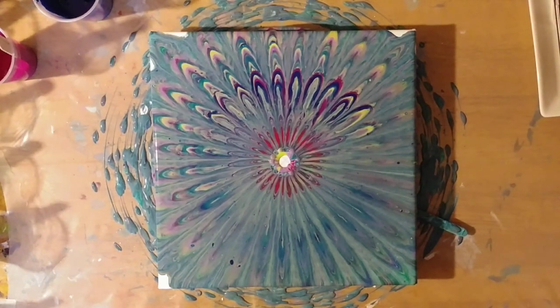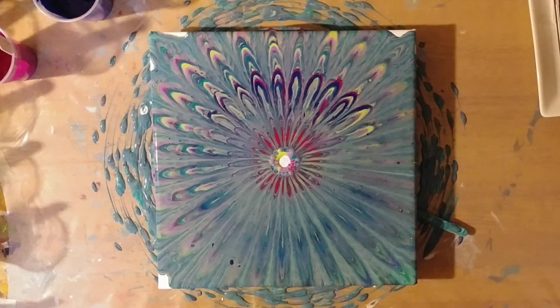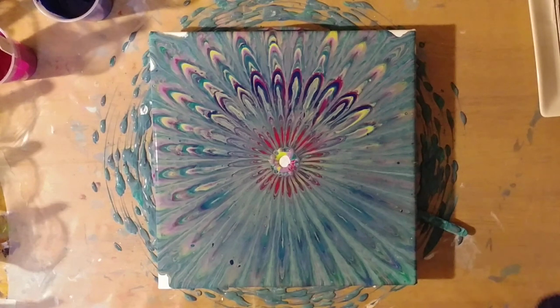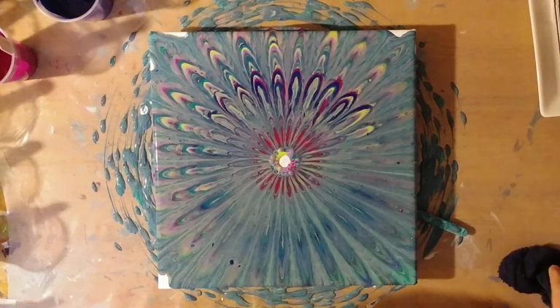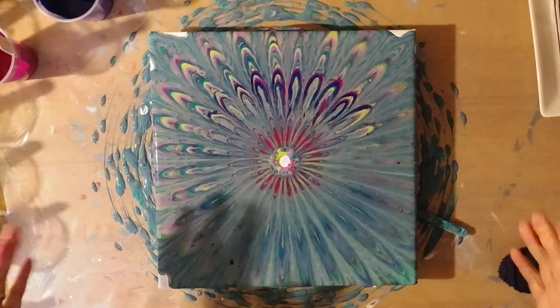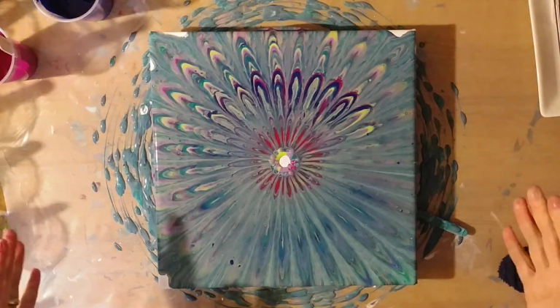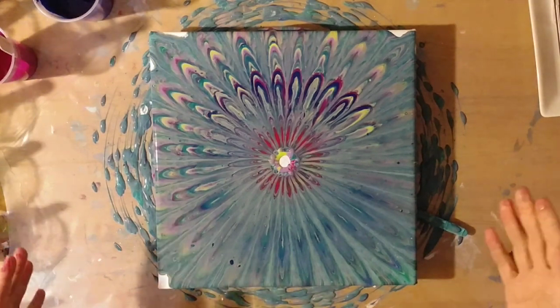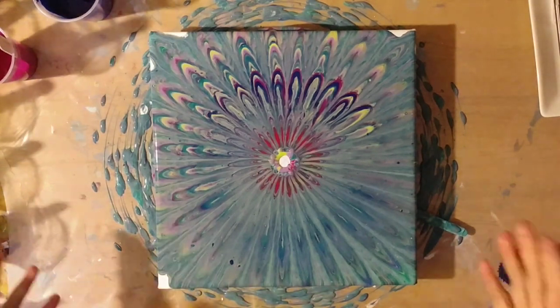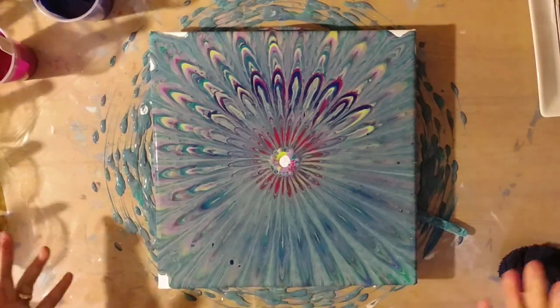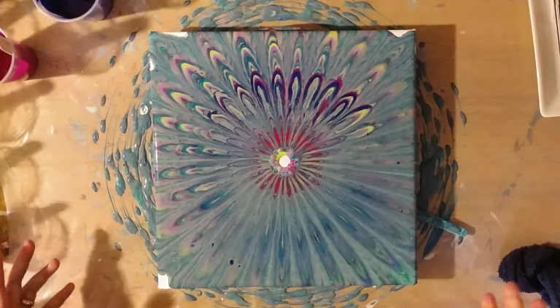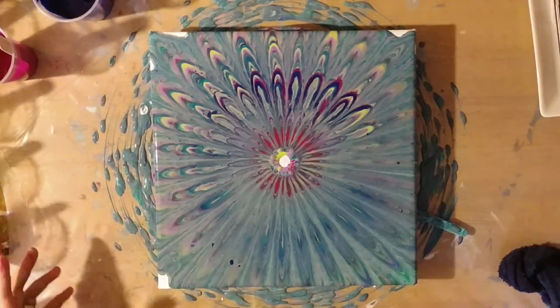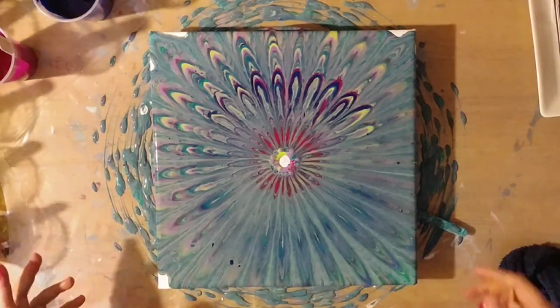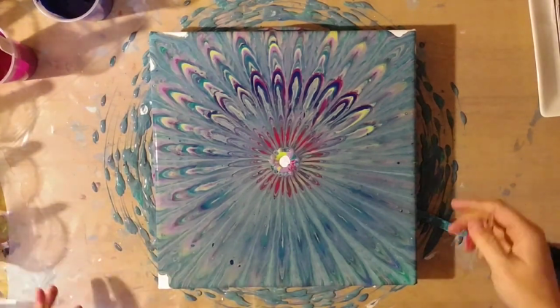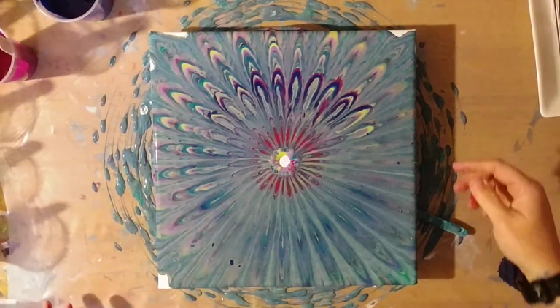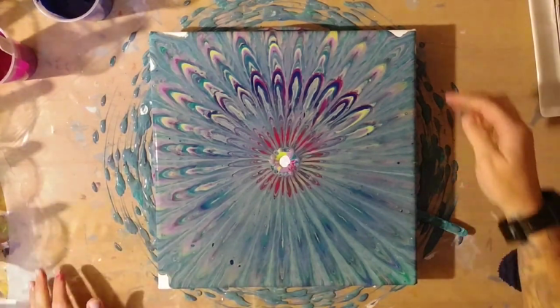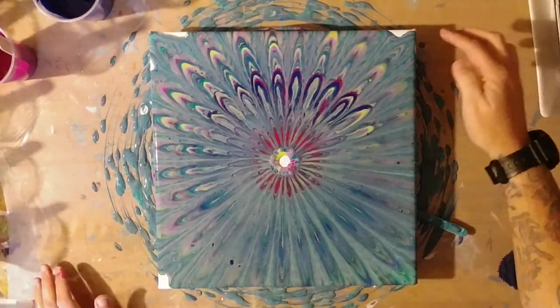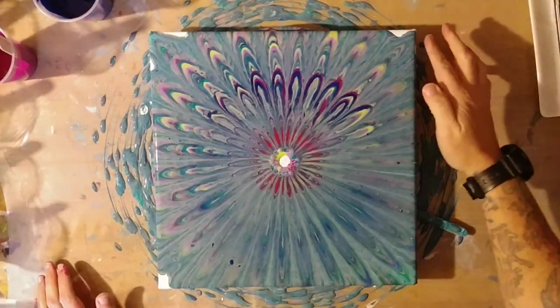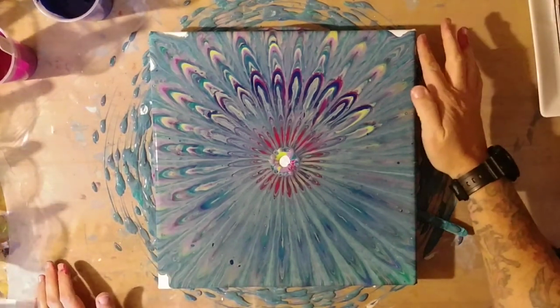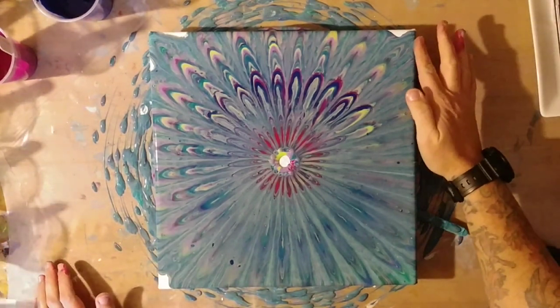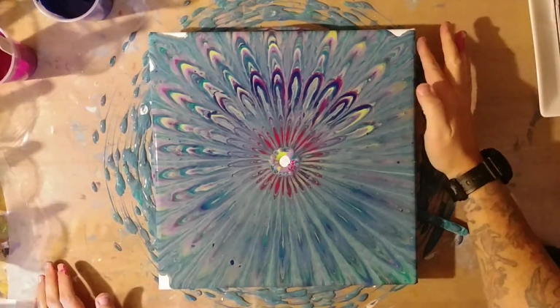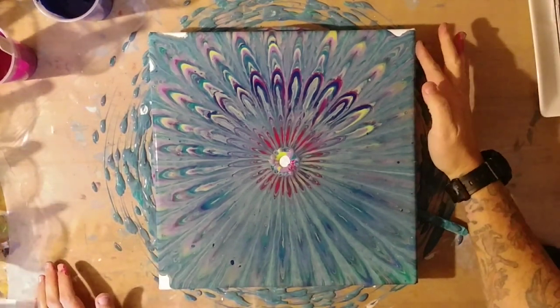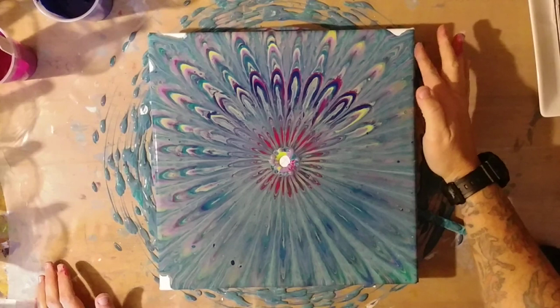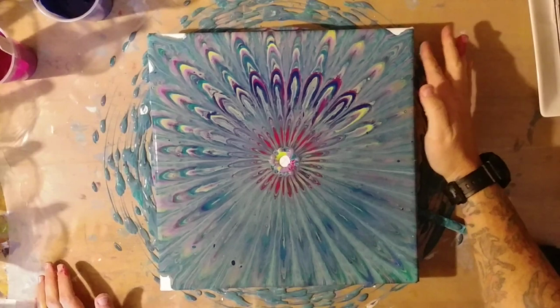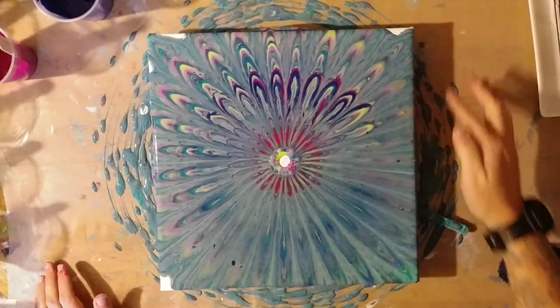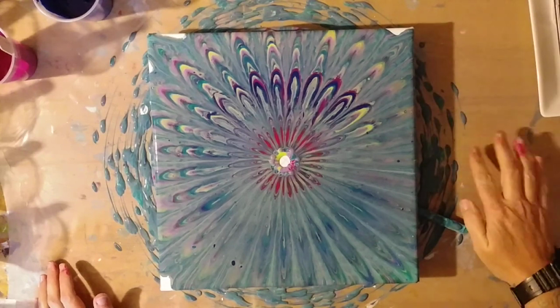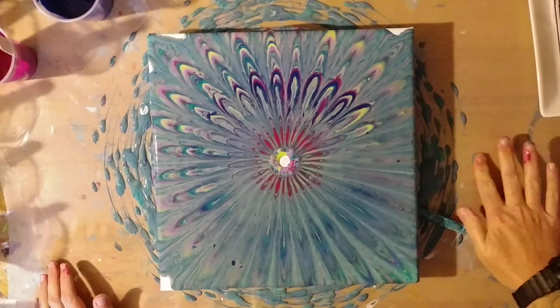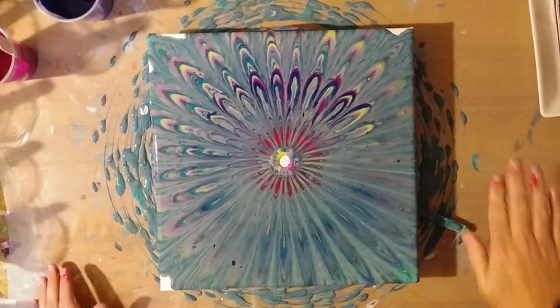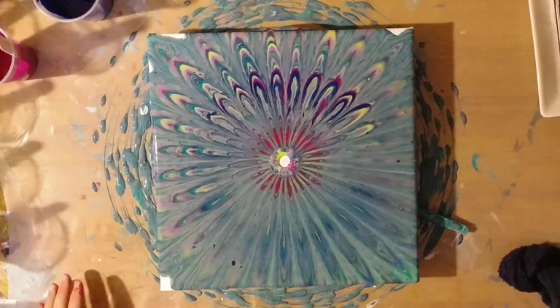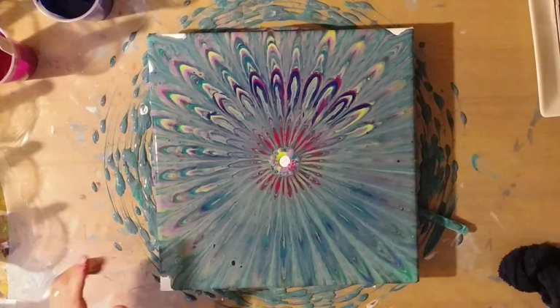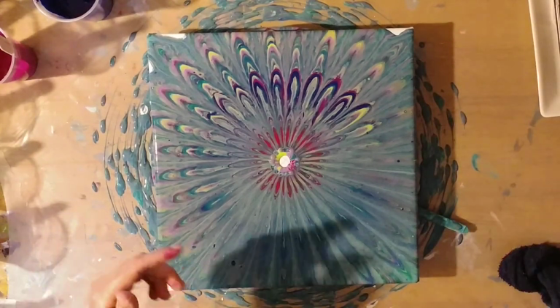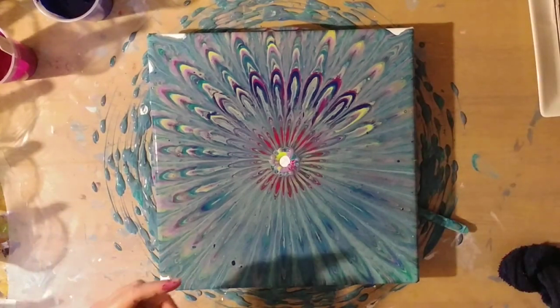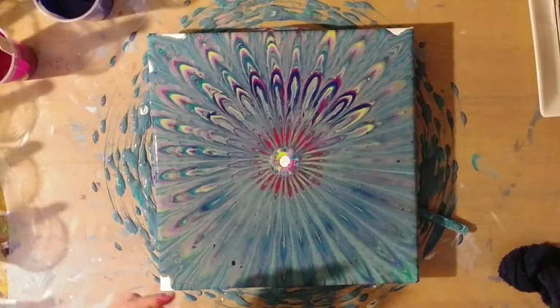Well, the pattern is intact — that's one cool thing. I can kind of take a palette knife and just sort of...